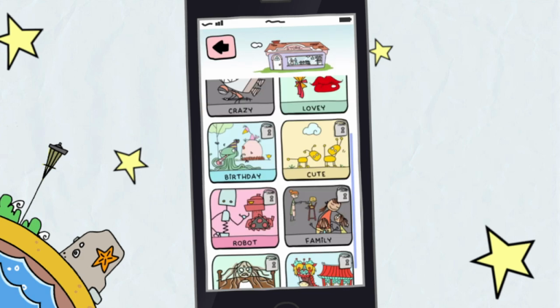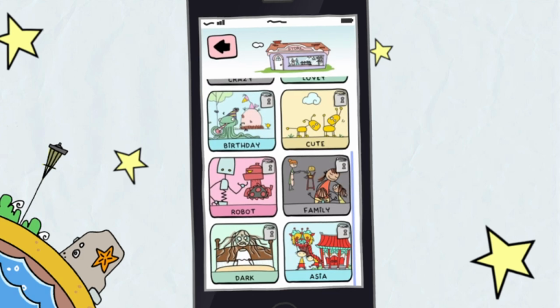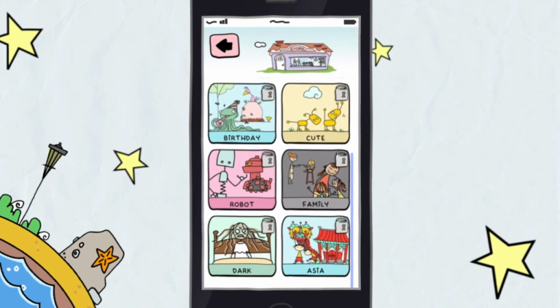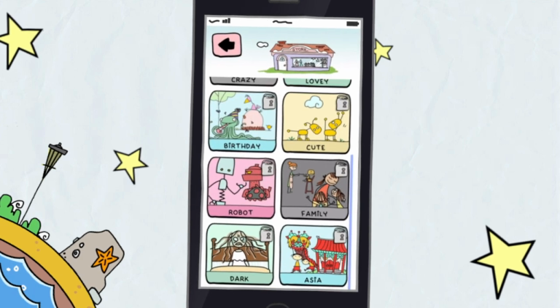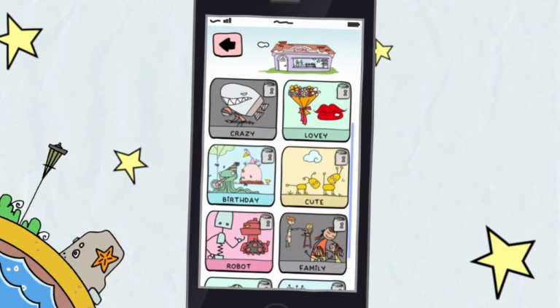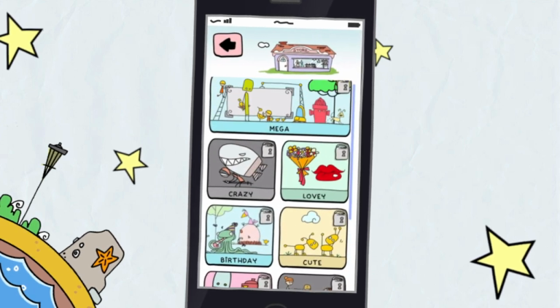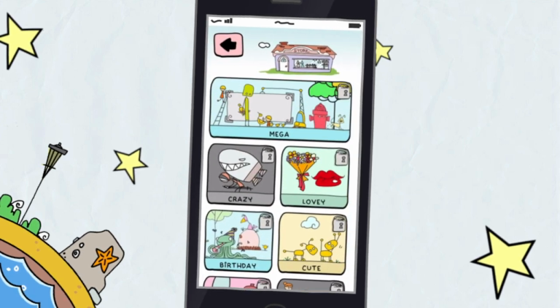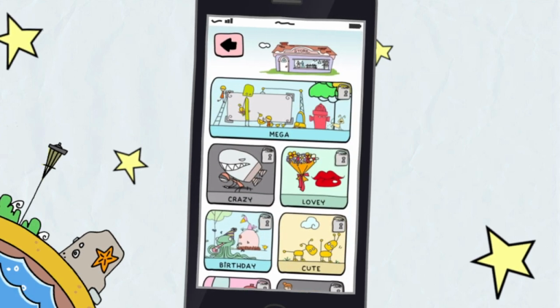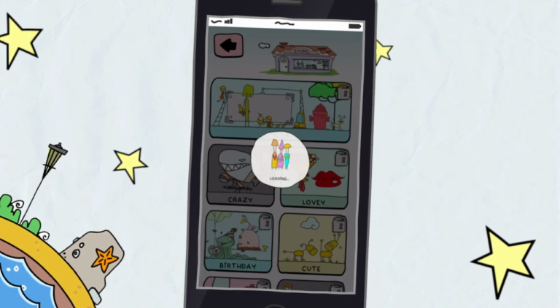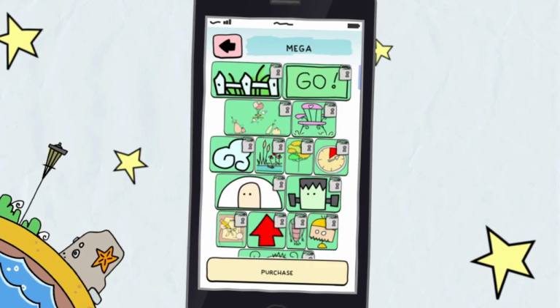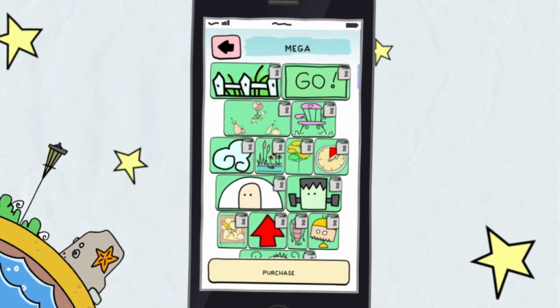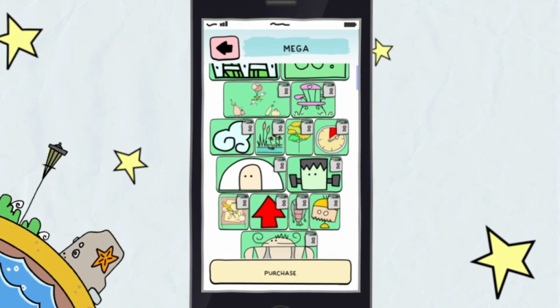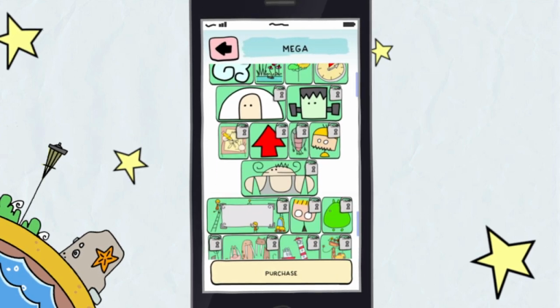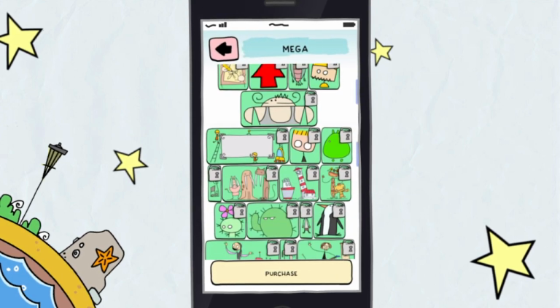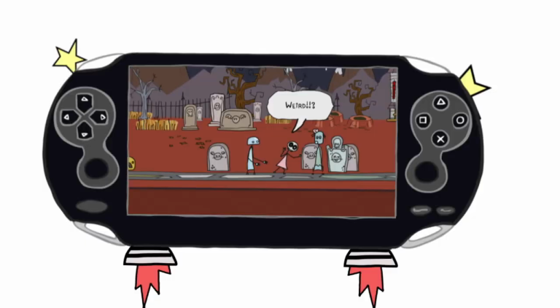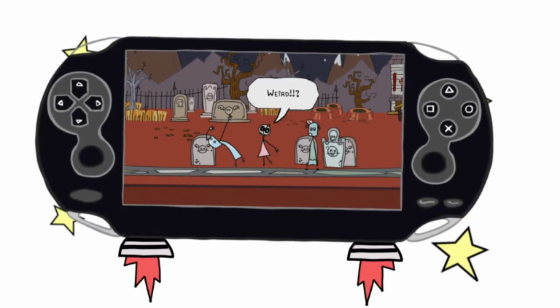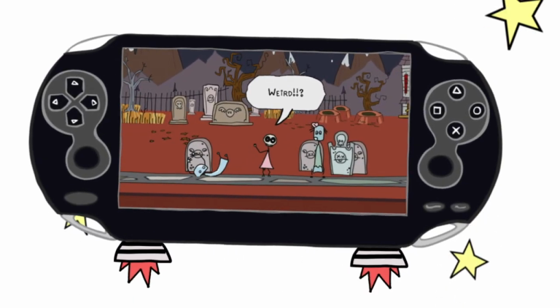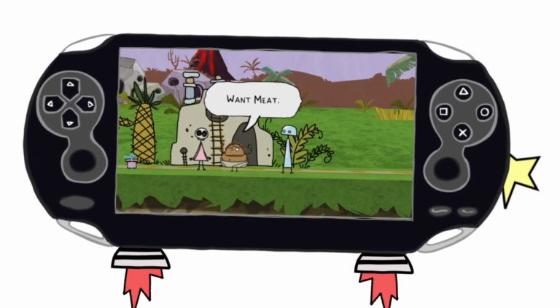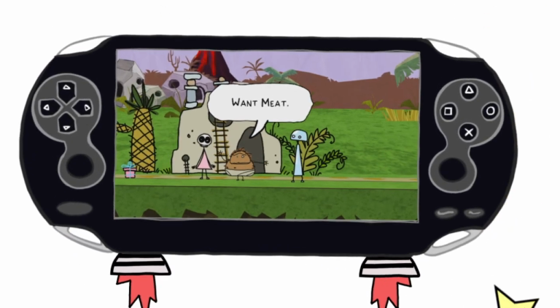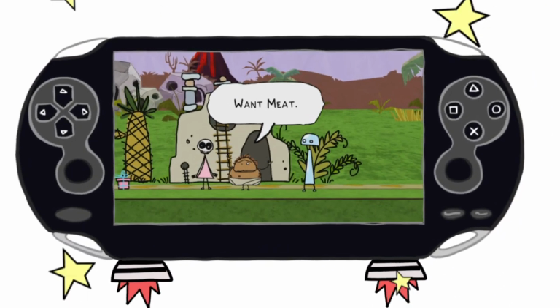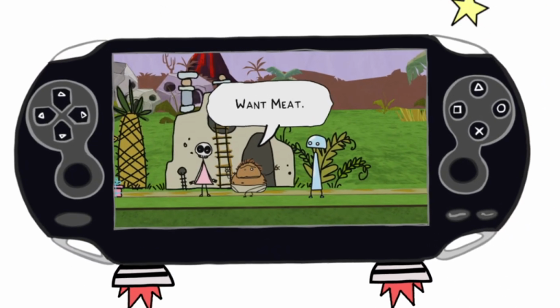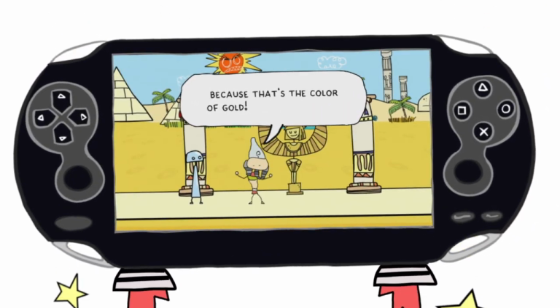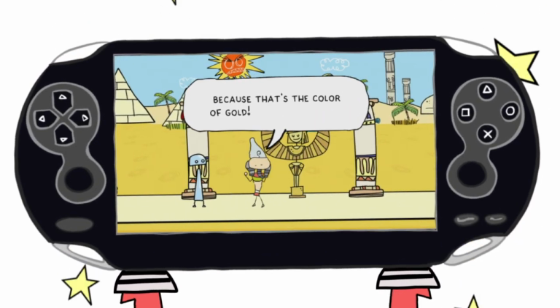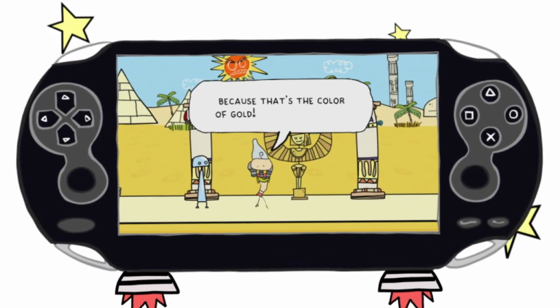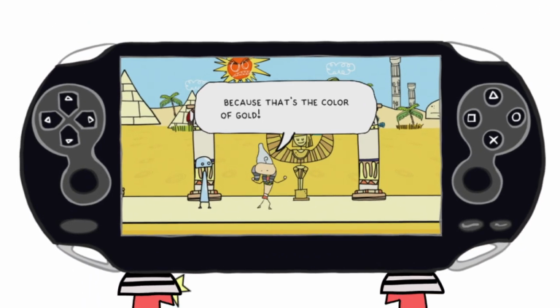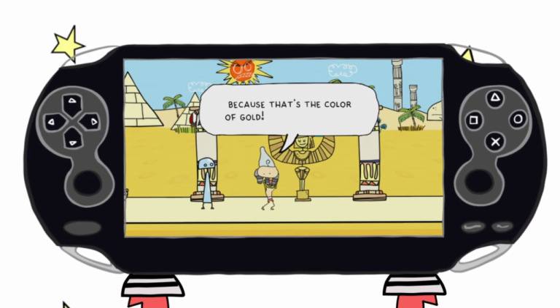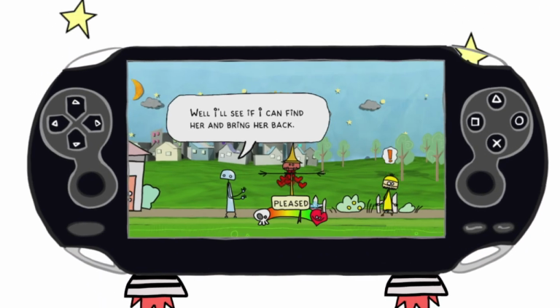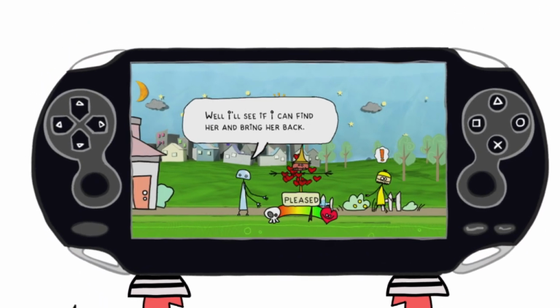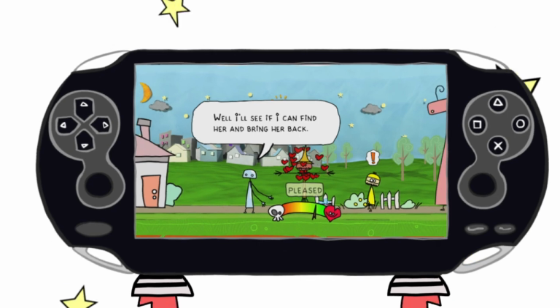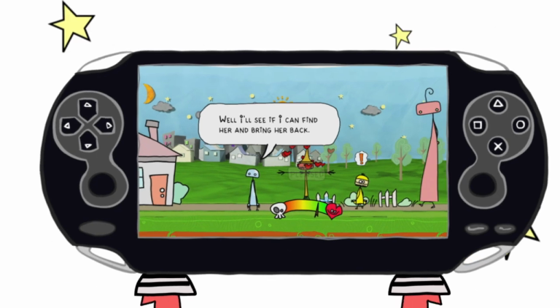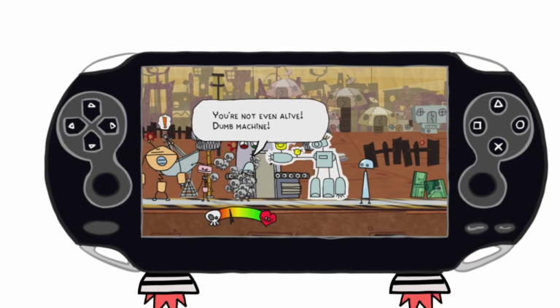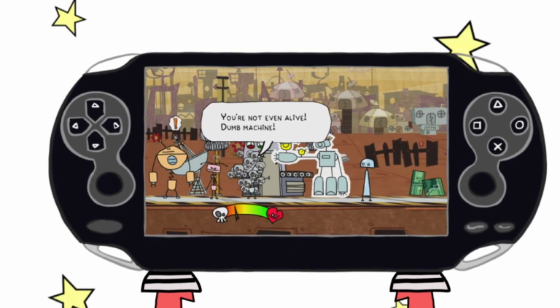For more fun decos, you can buy additional packs on the store. And don't forget to buy the Doki Doki Universe full game to go on a quest with QT3 to discover humanity.